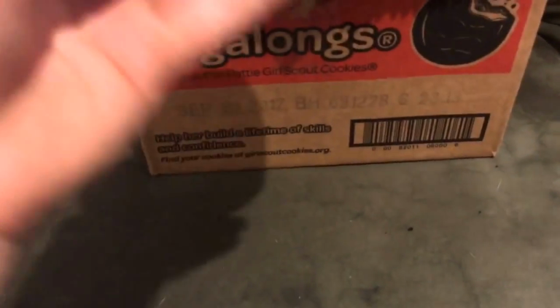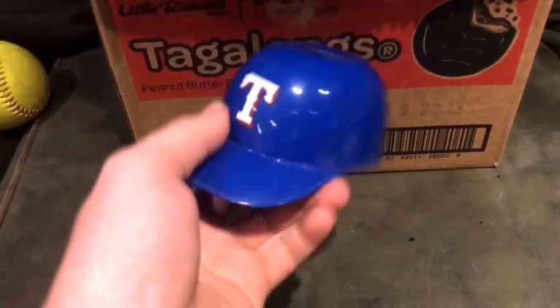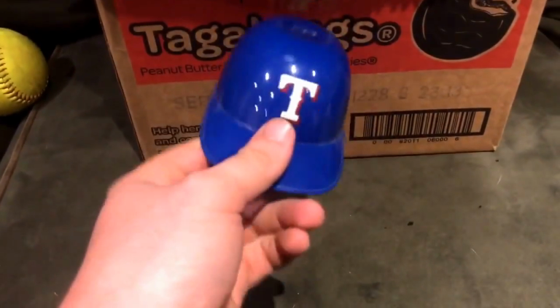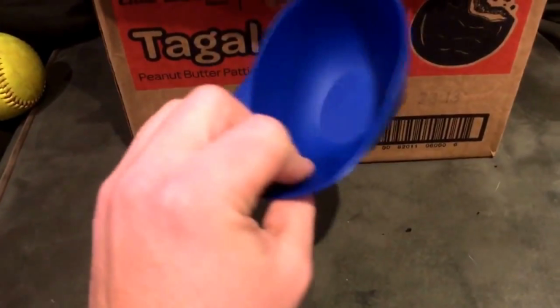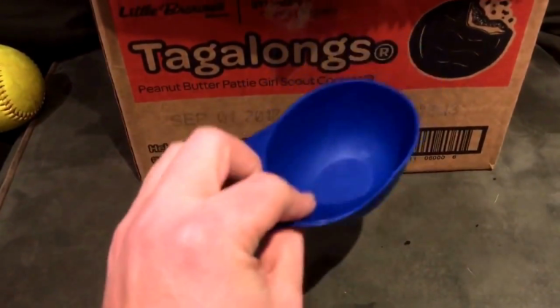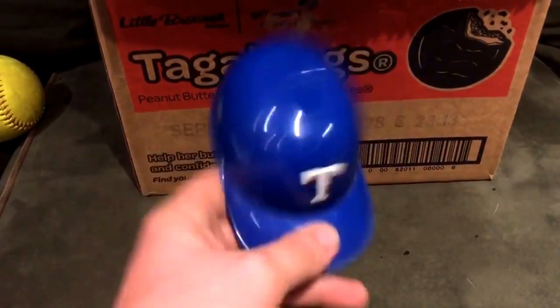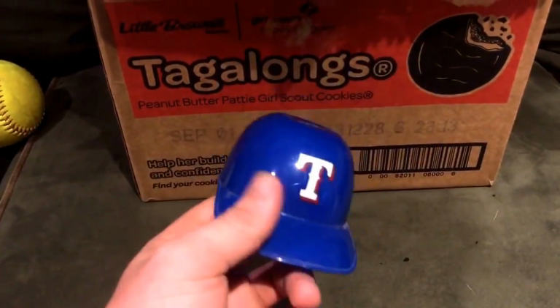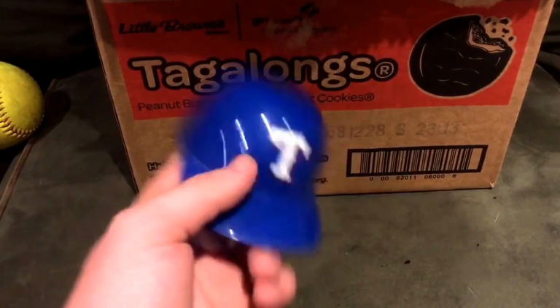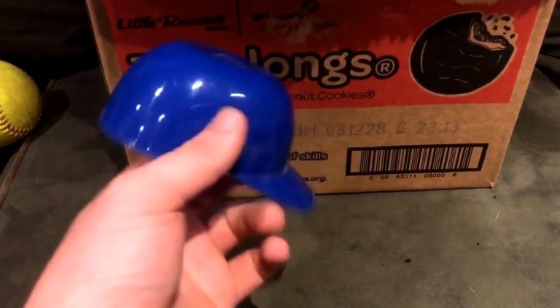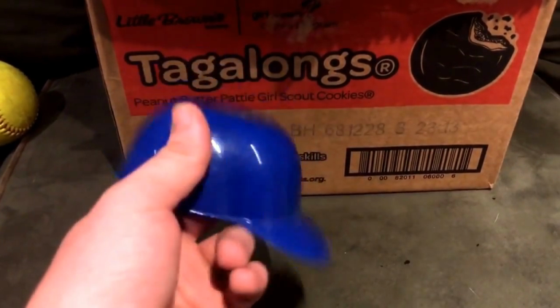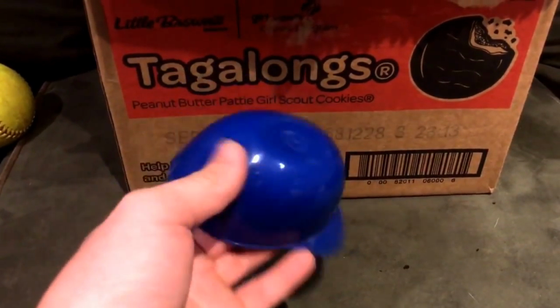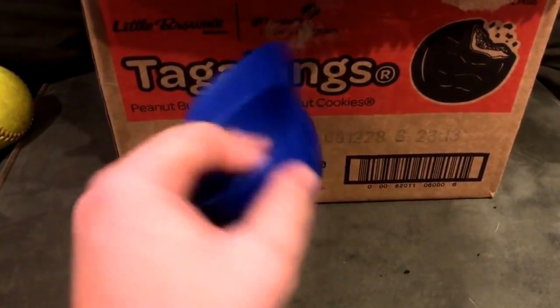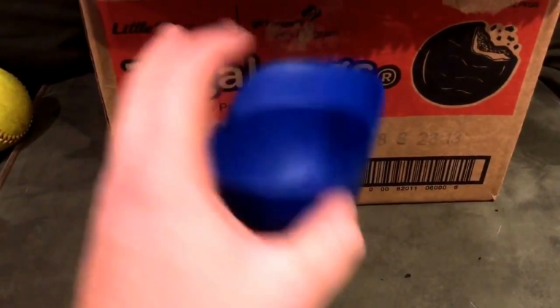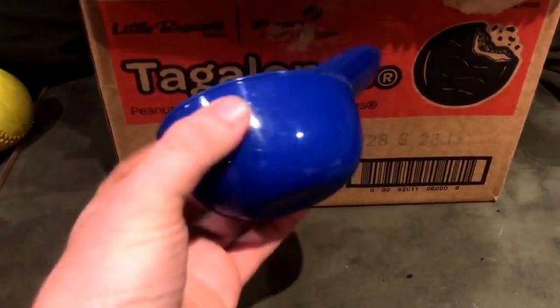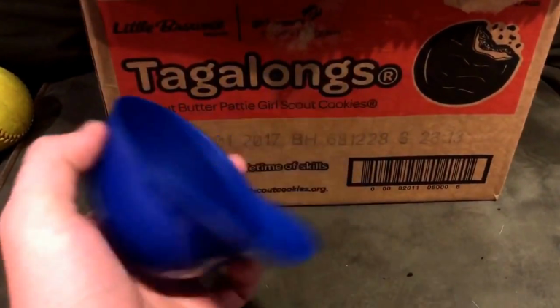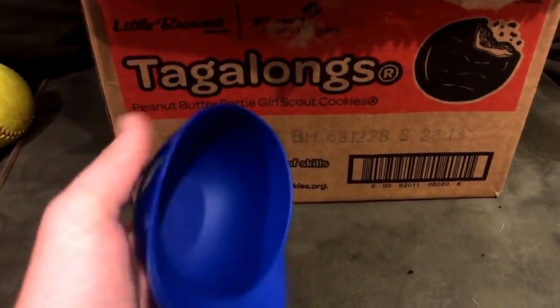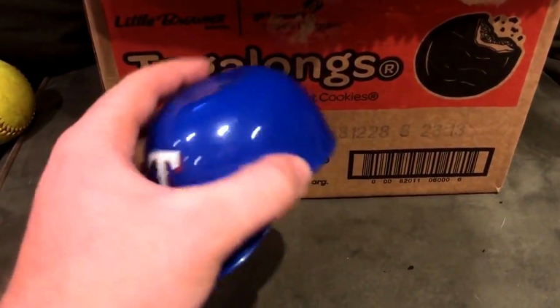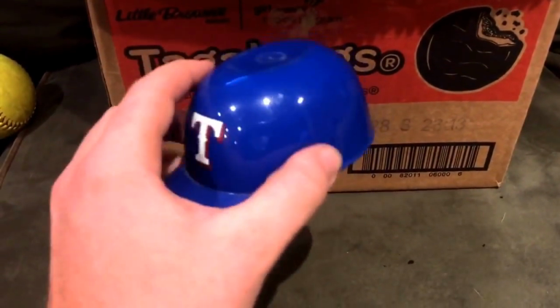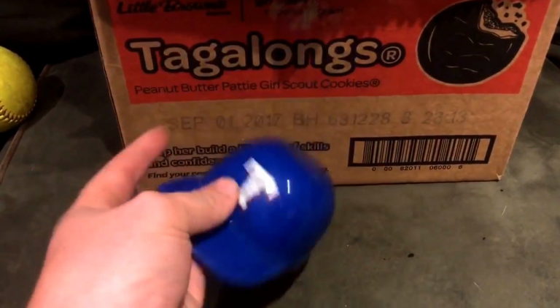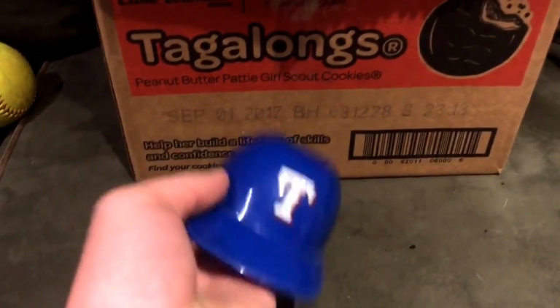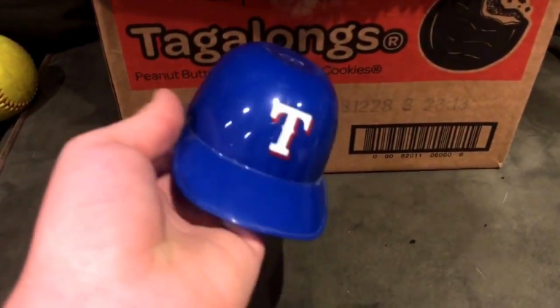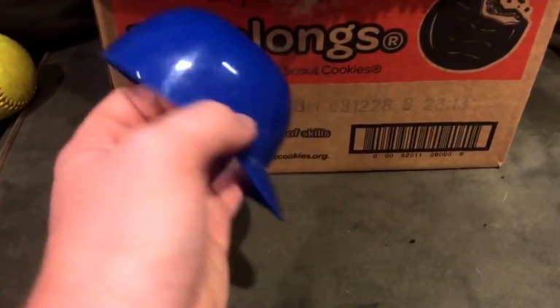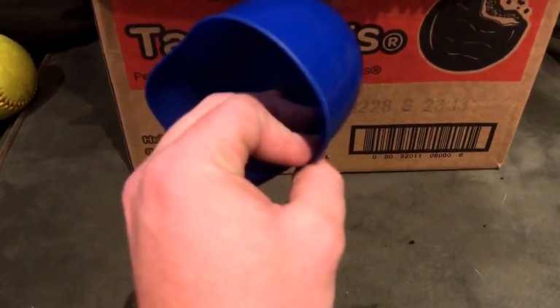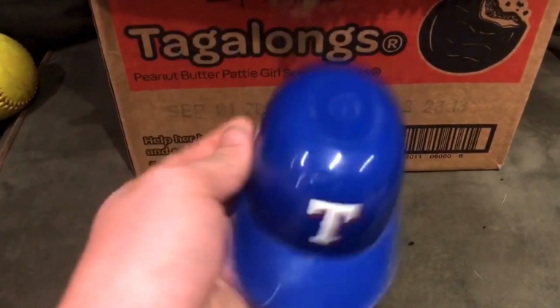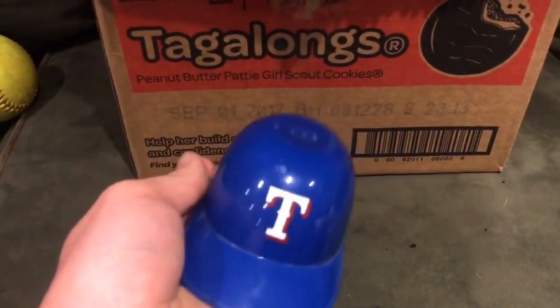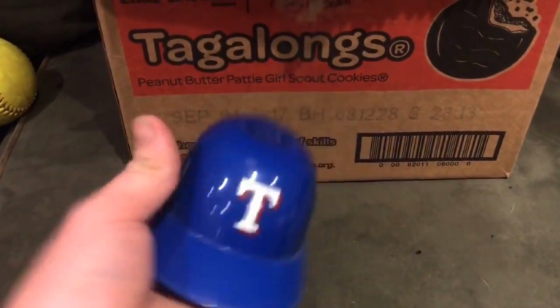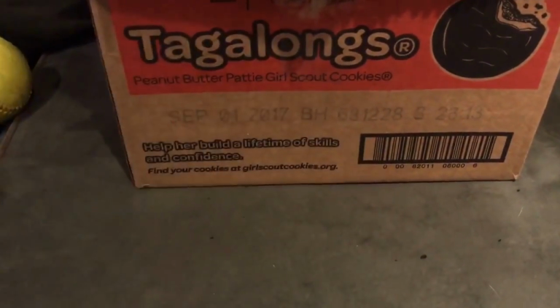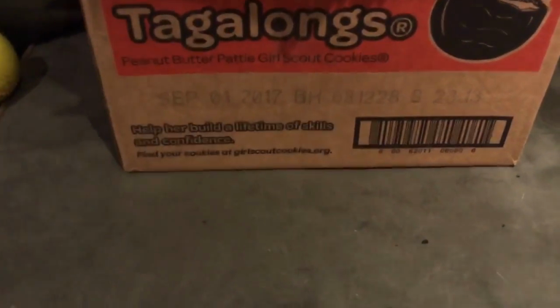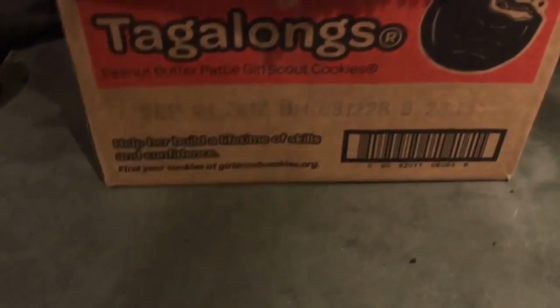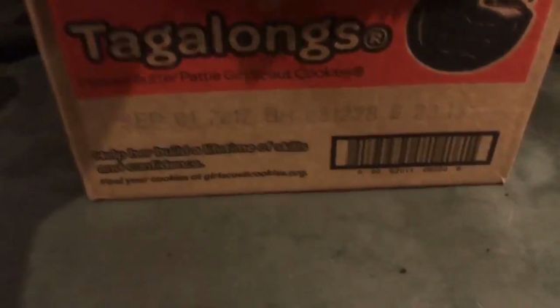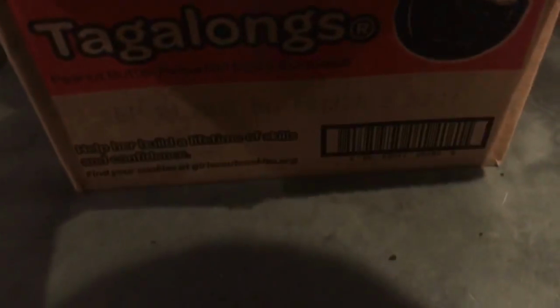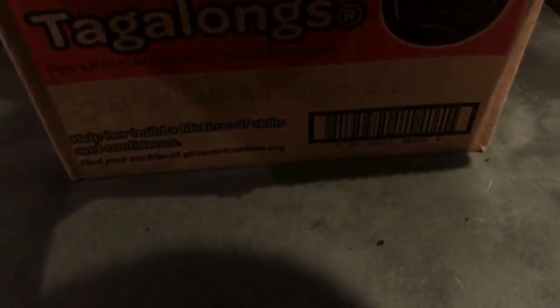This is an Adrian Beltre game-used helmet. He told me it got shrunk, so it happens — I totally understand and I respect it. It's a big collector's item.